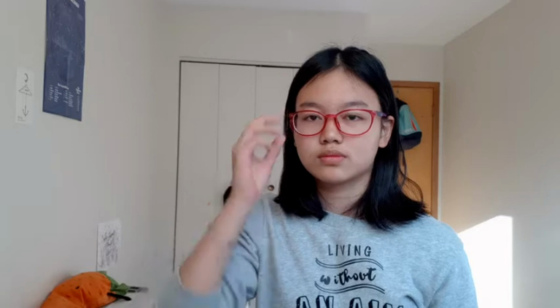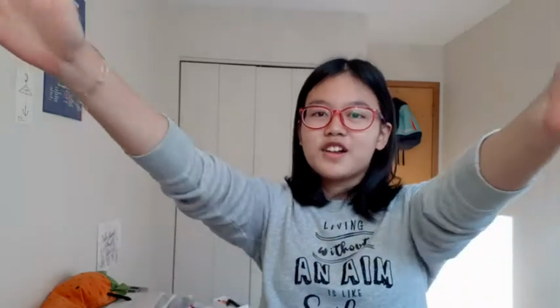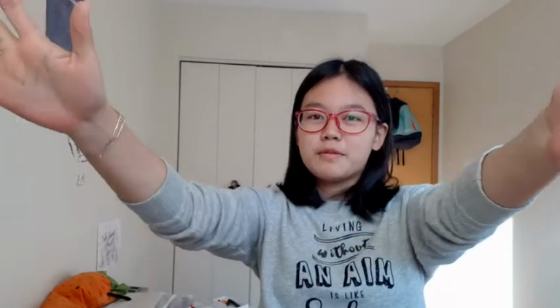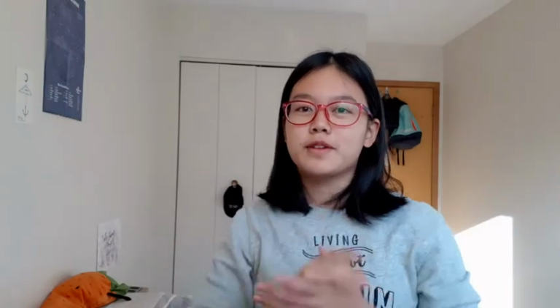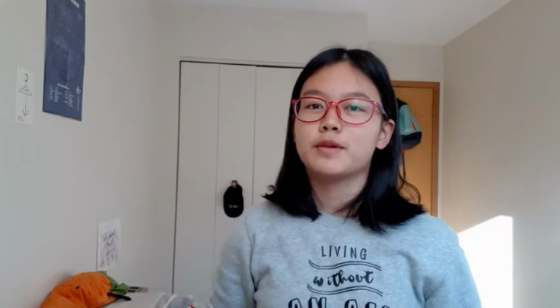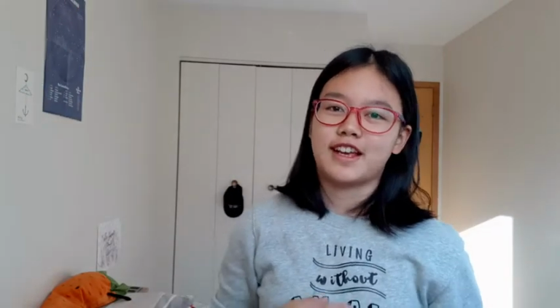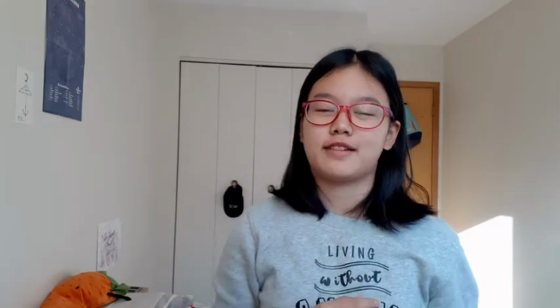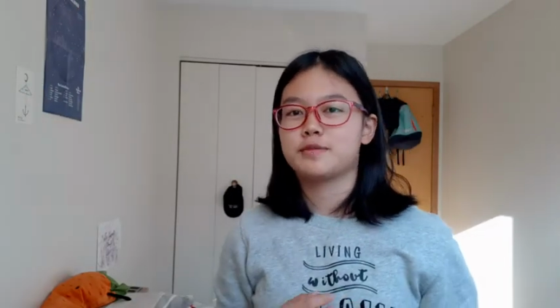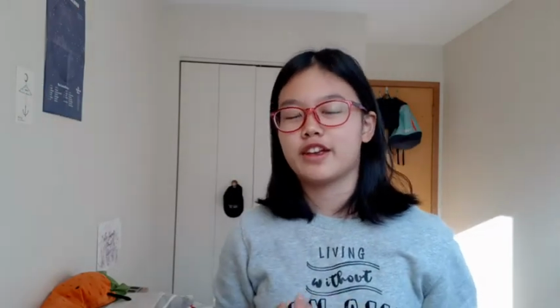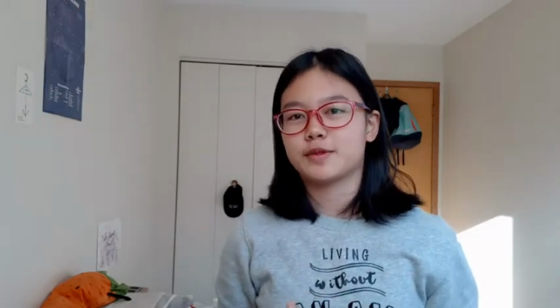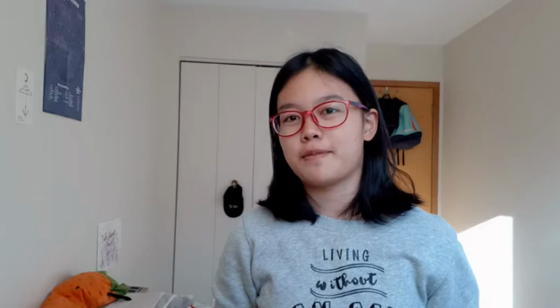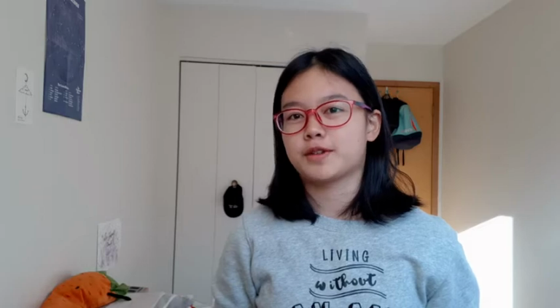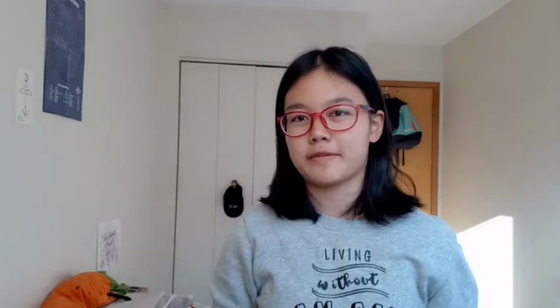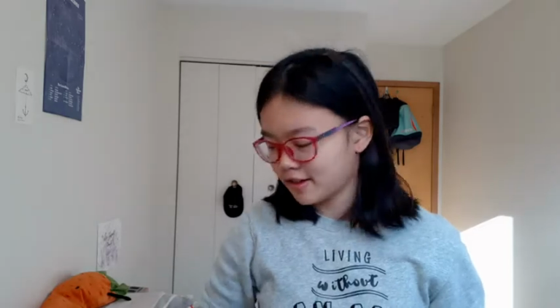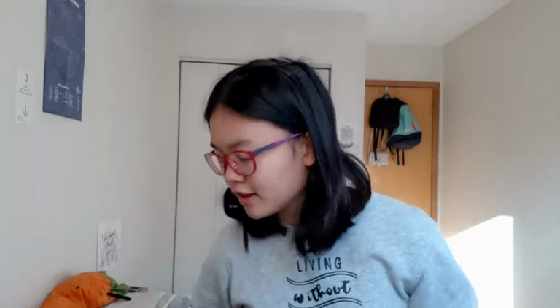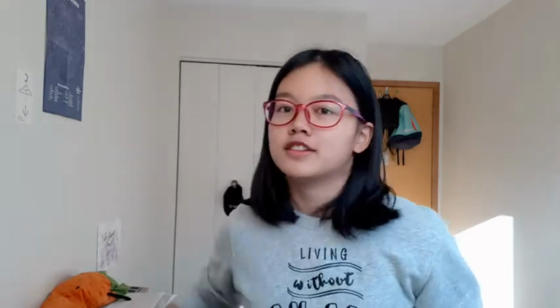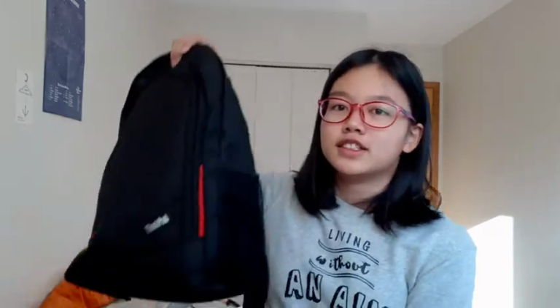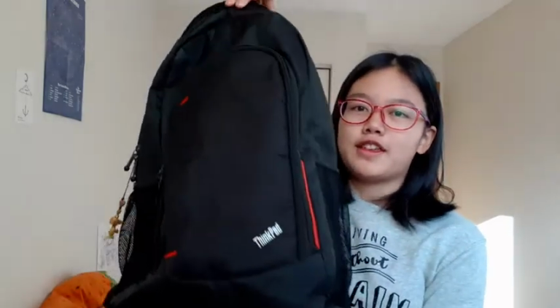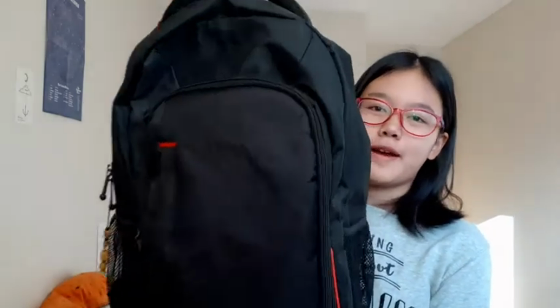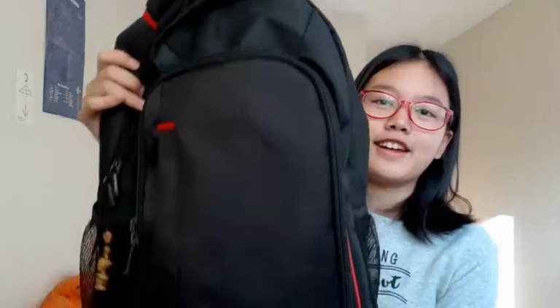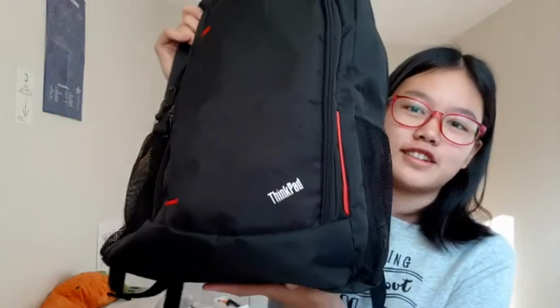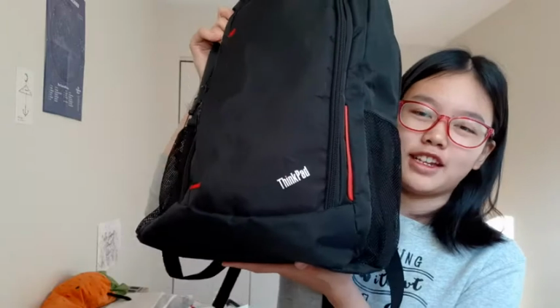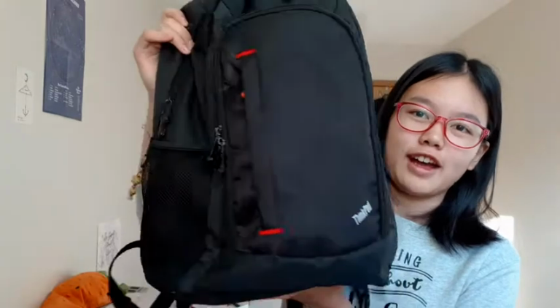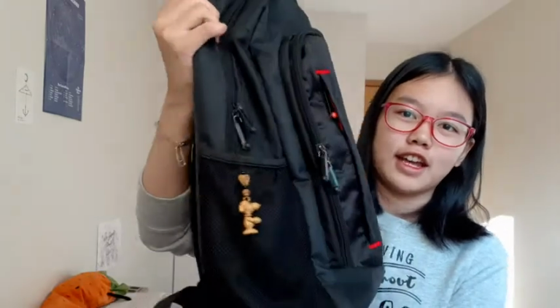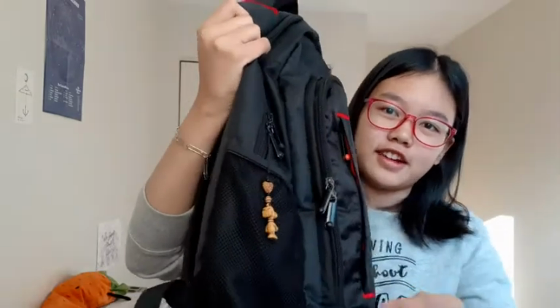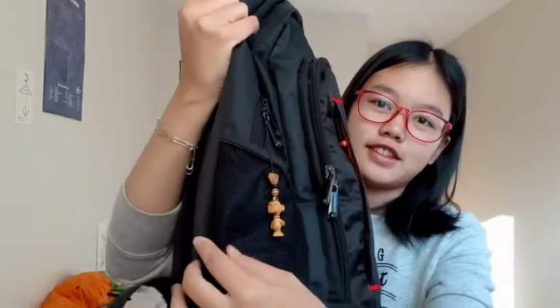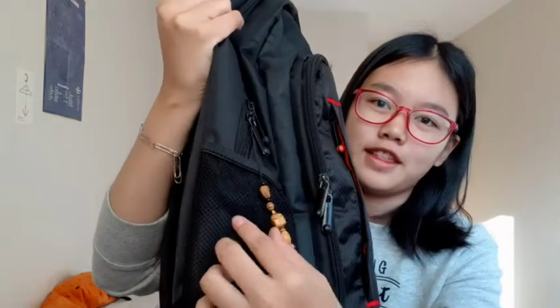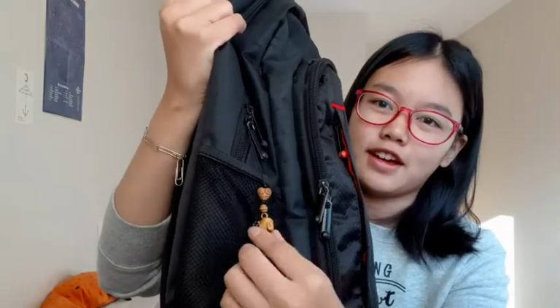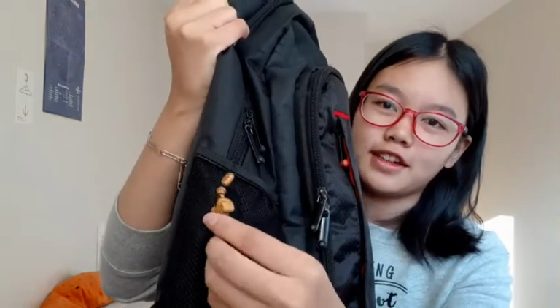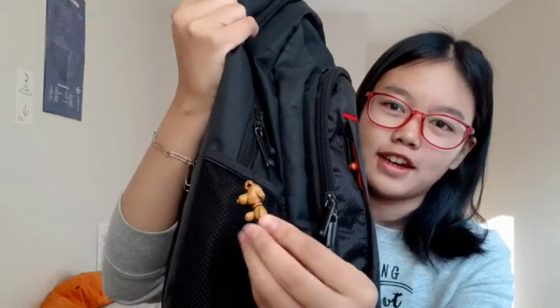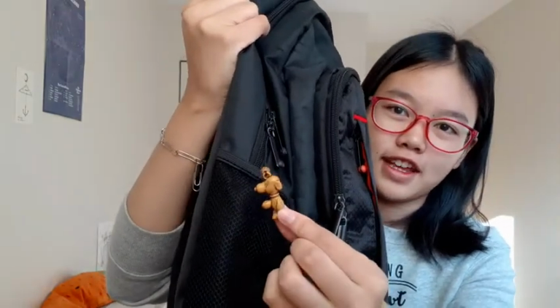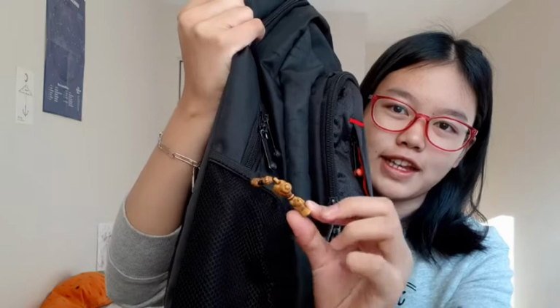Hello people from YouTube, it's Carrie and I'm going to be showing you guys what's in my back to school backpack. So this is my backpack, it's just plain and black and it's got this Snoopy thing on the side of it. I just think it's really cute.